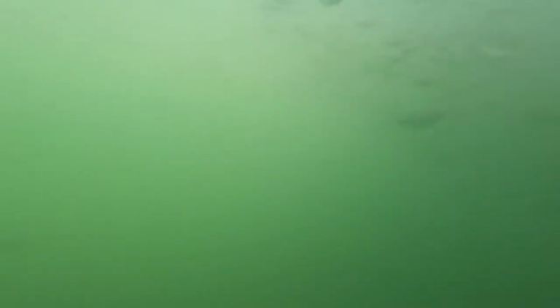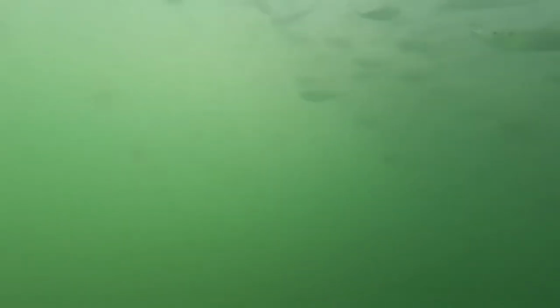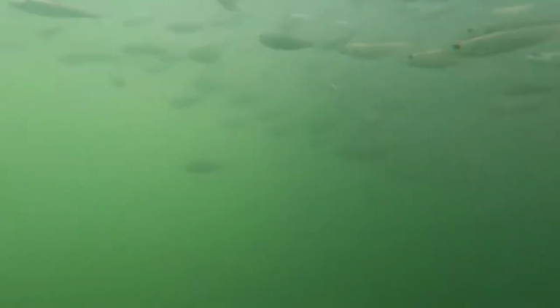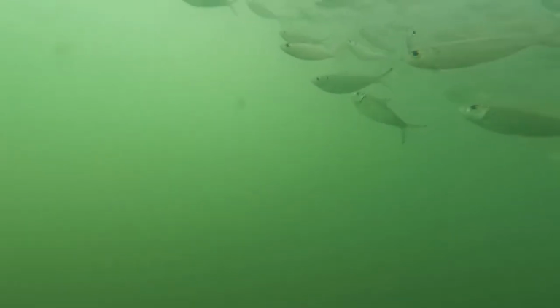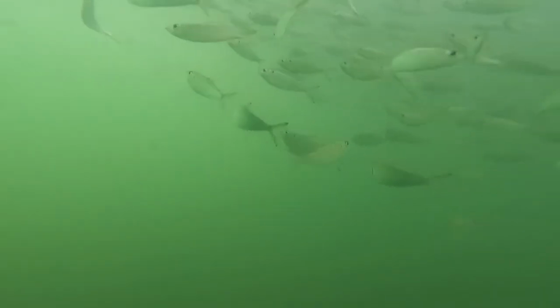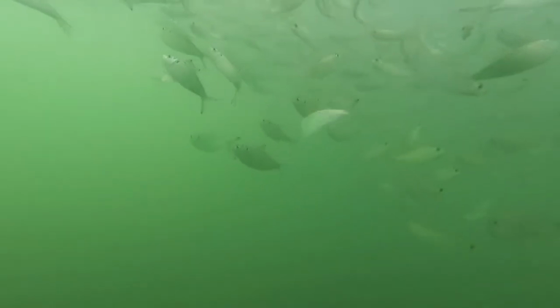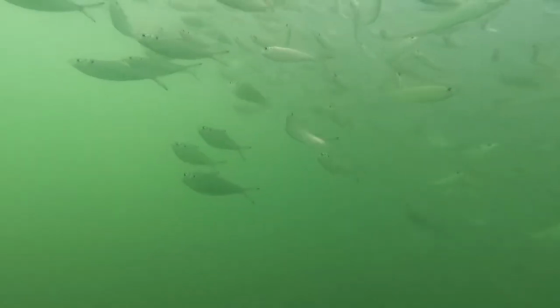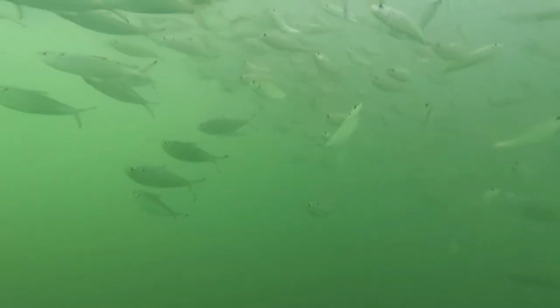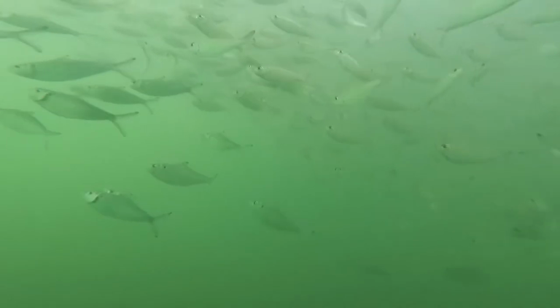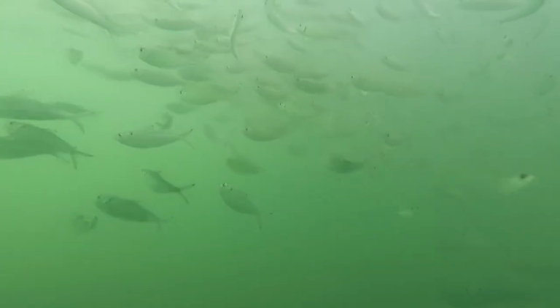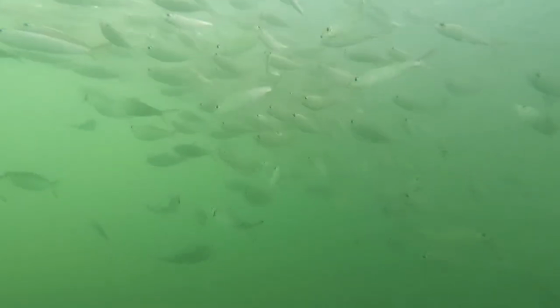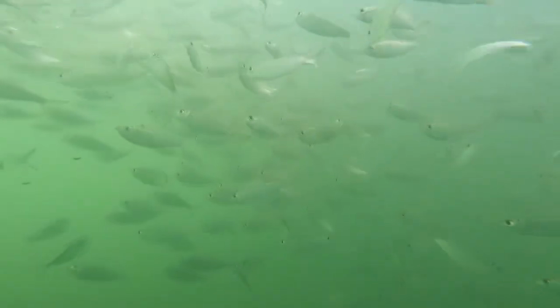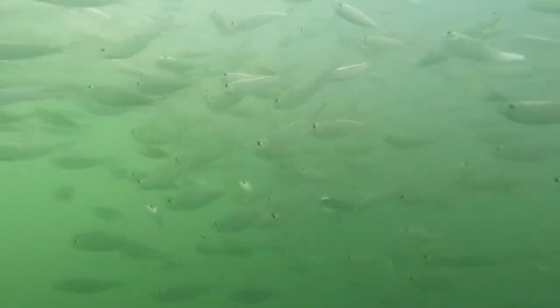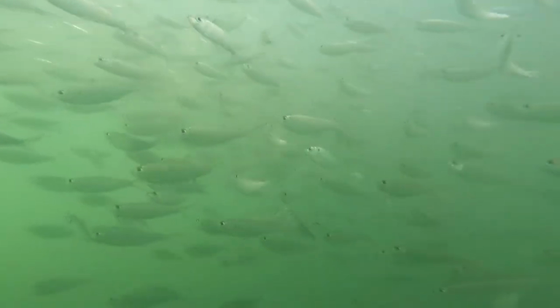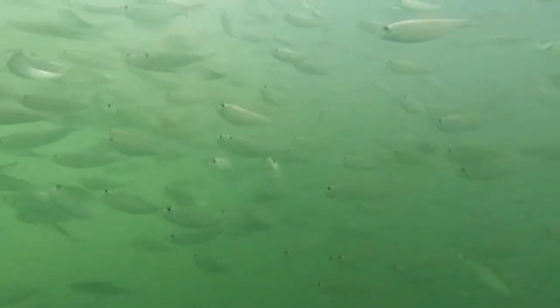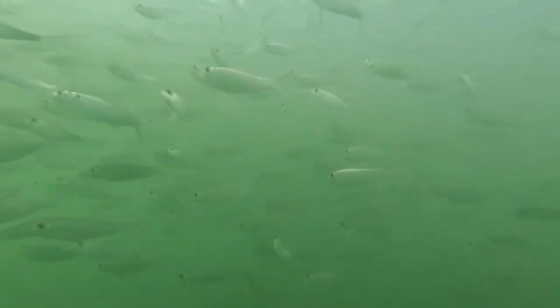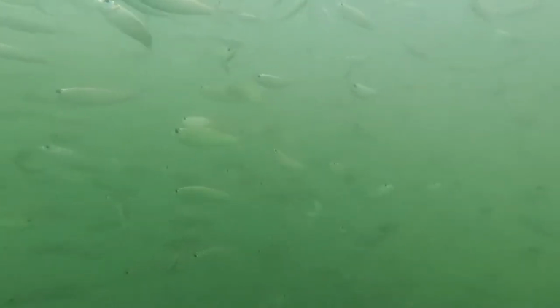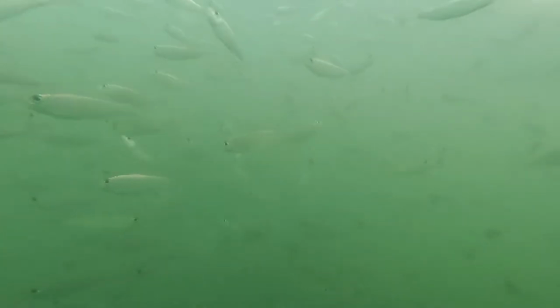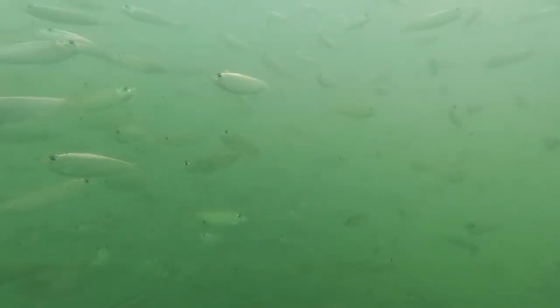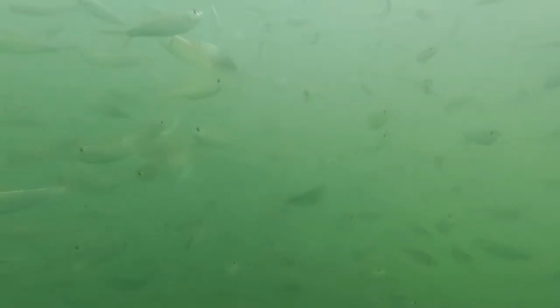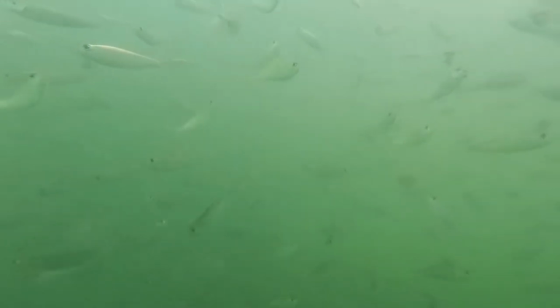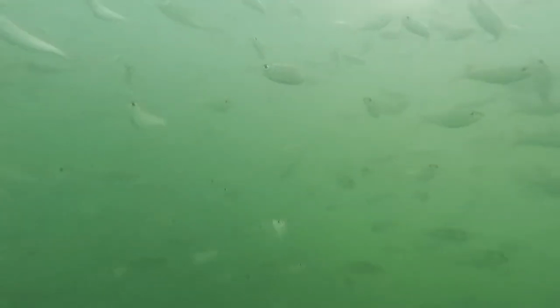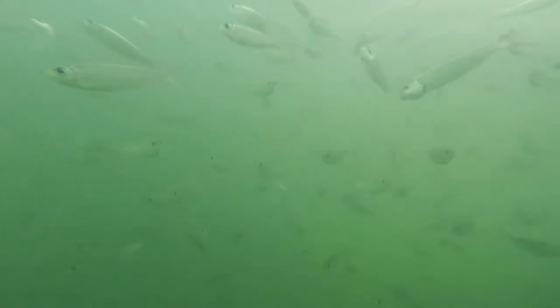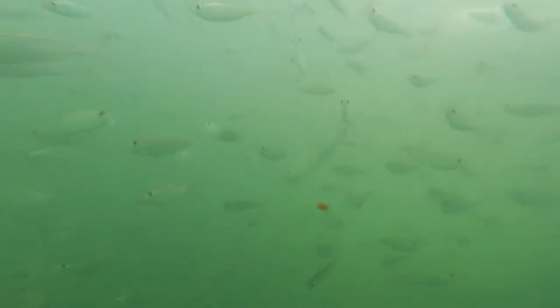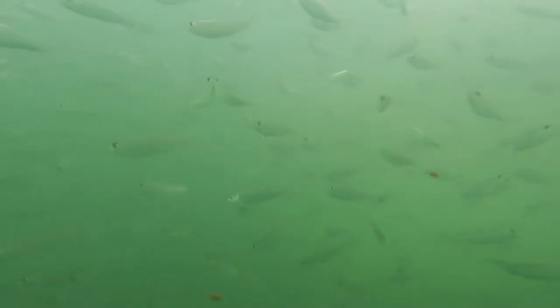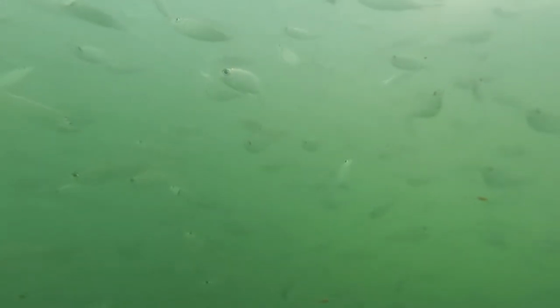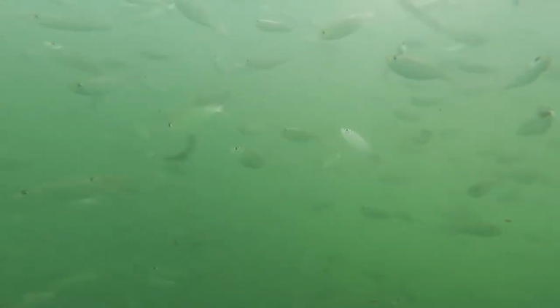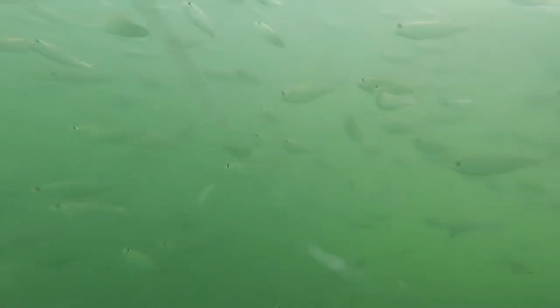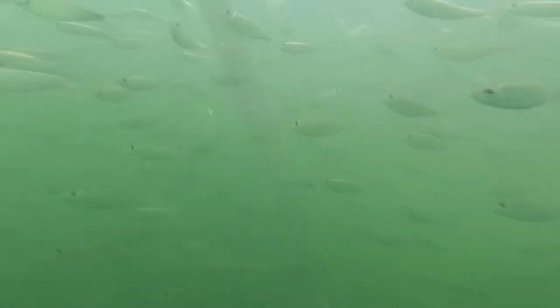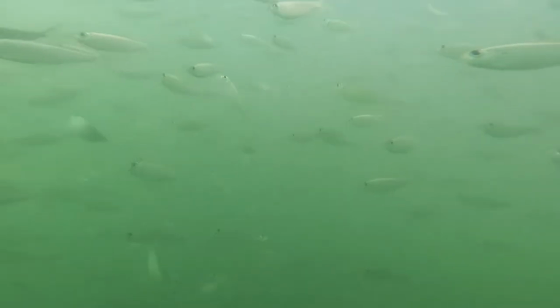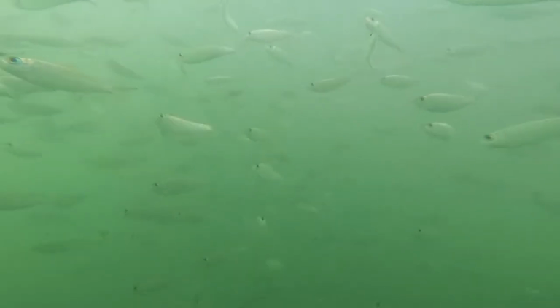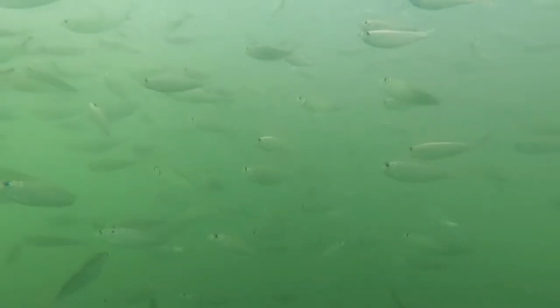I saw a school of fish and I threw my GoPro down into it, and these appear to be mostly pilchards. There are some other fish mixed in because I did throw a civiki rig and caught a few different types of fish inside of these, such as herring, but pilchards seem to be the majority.